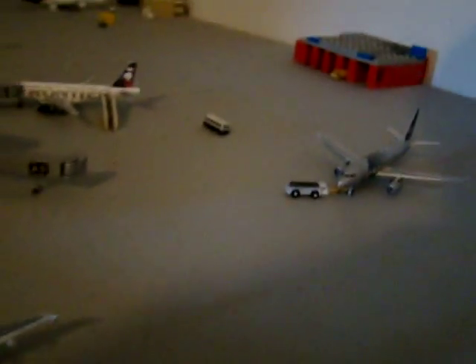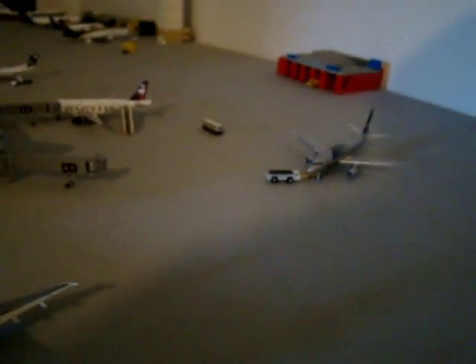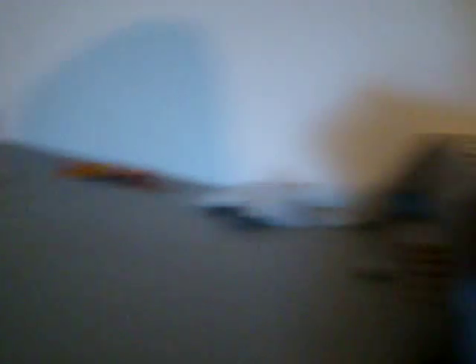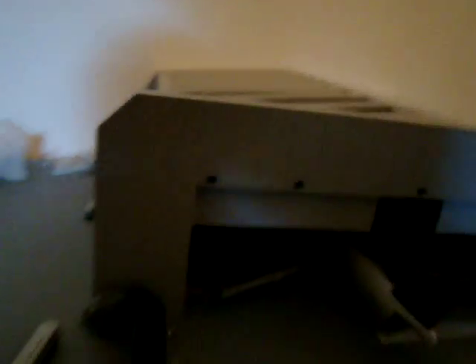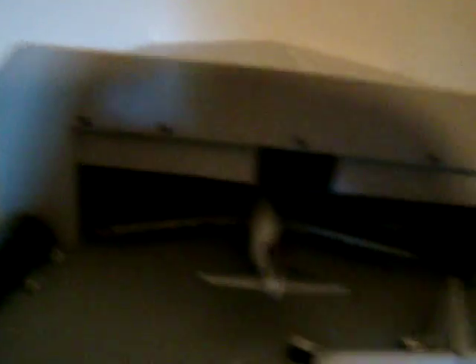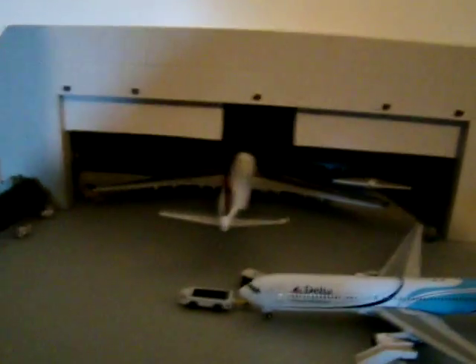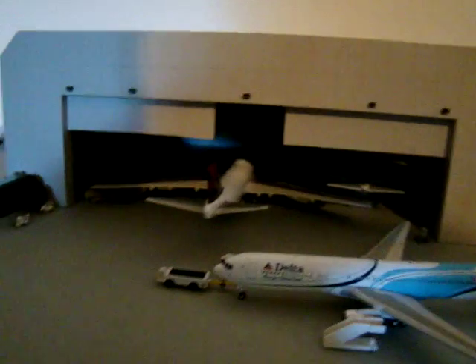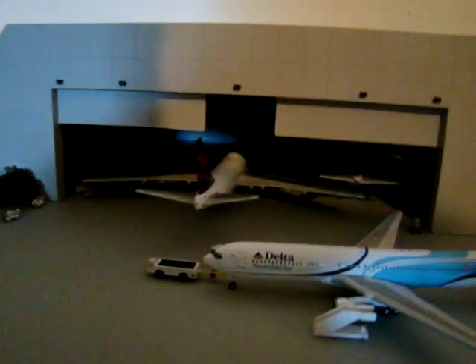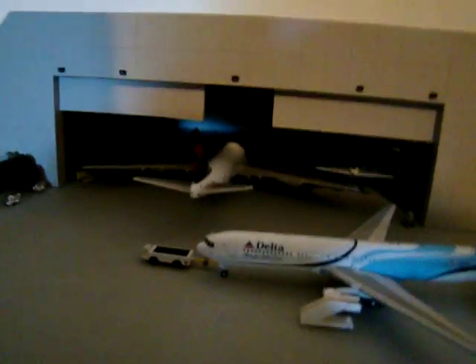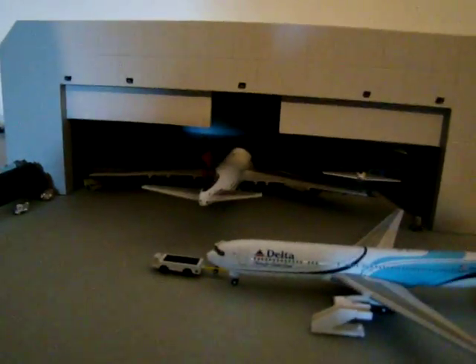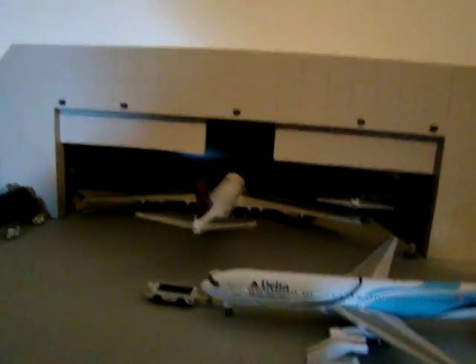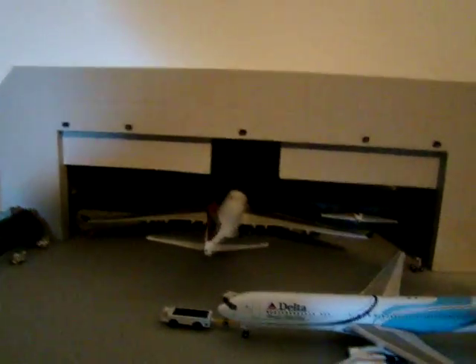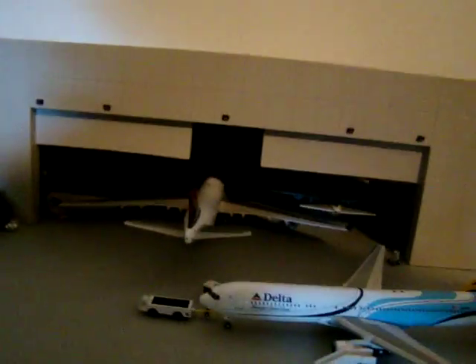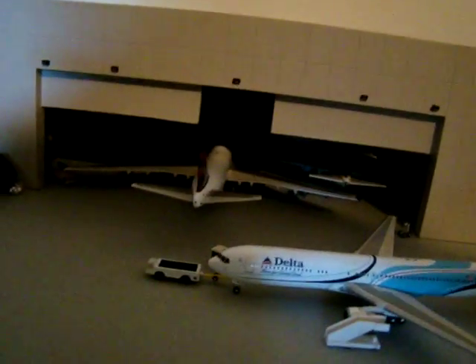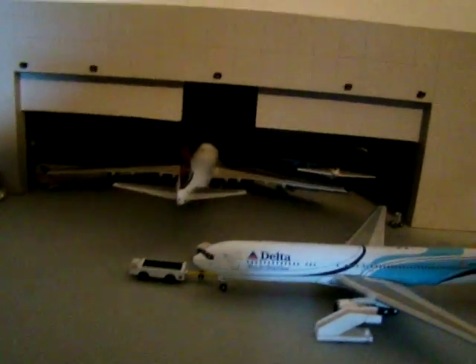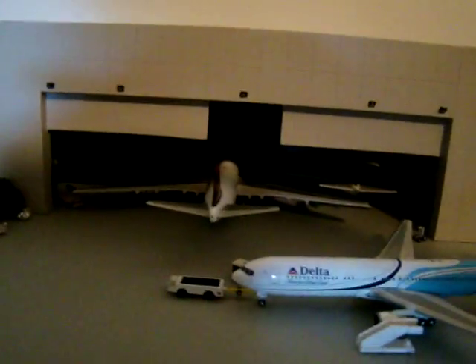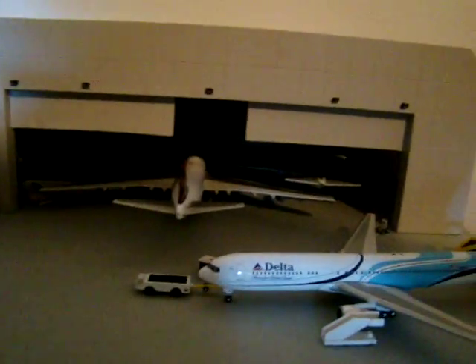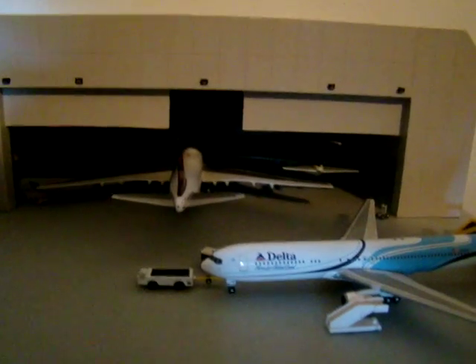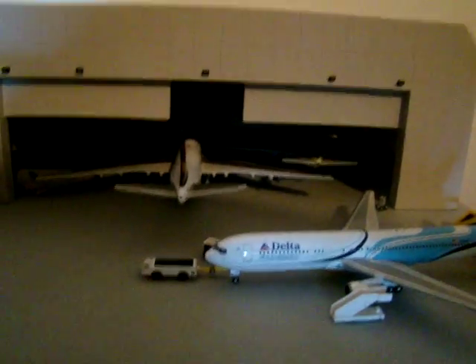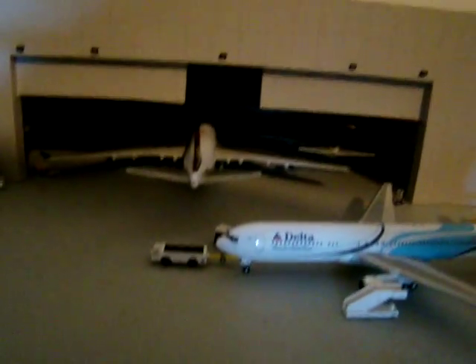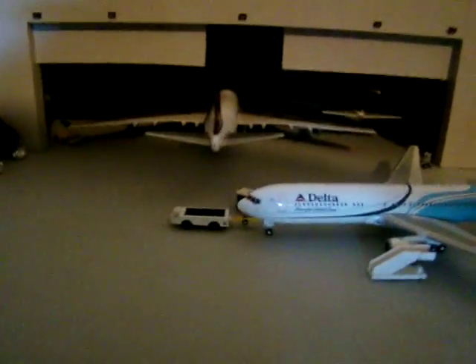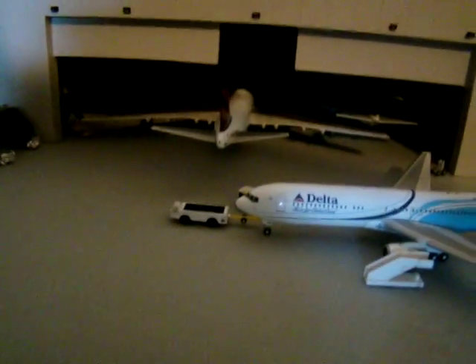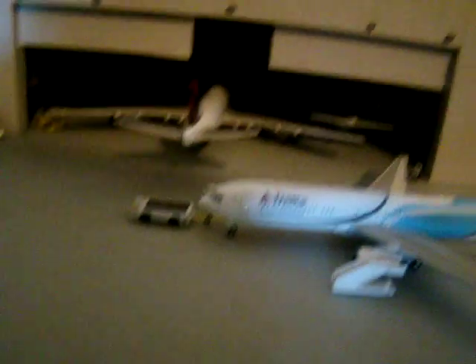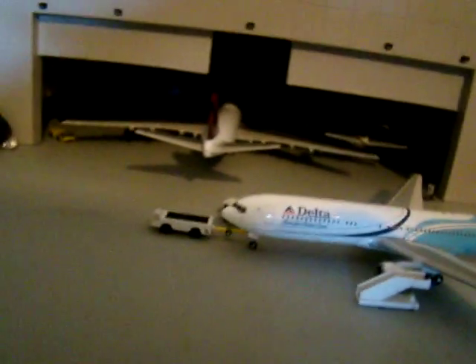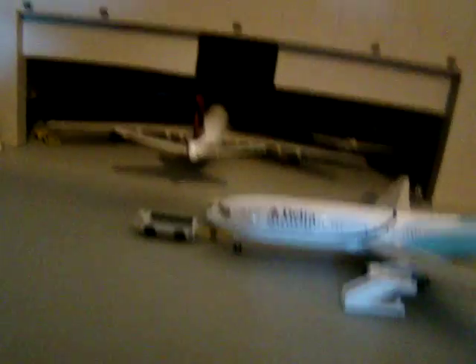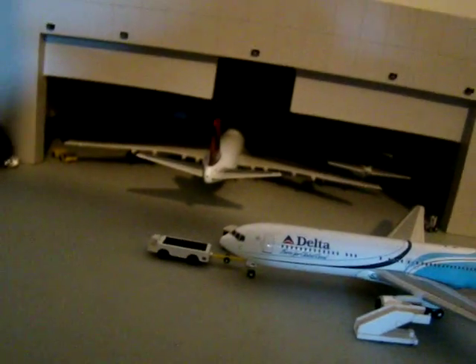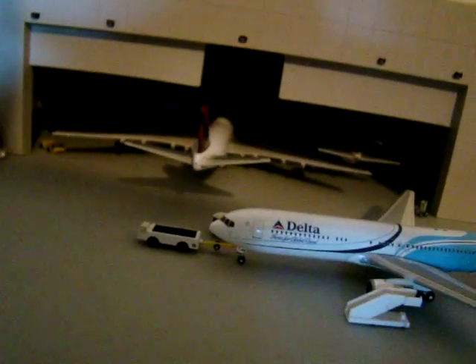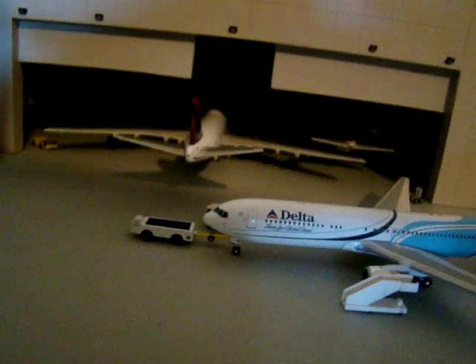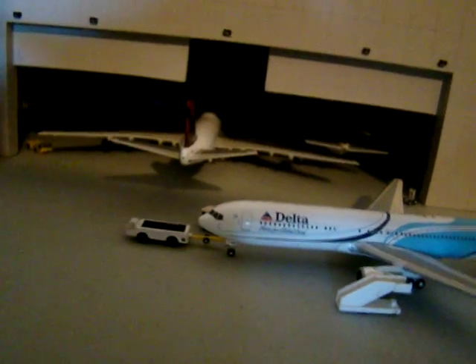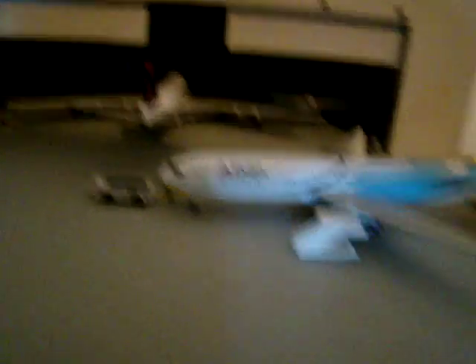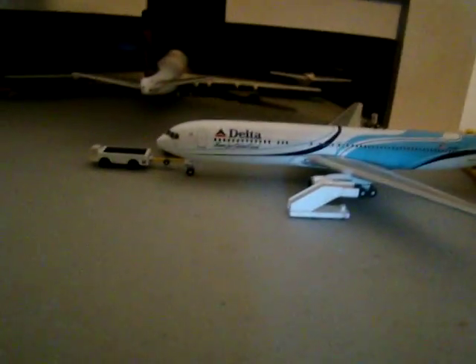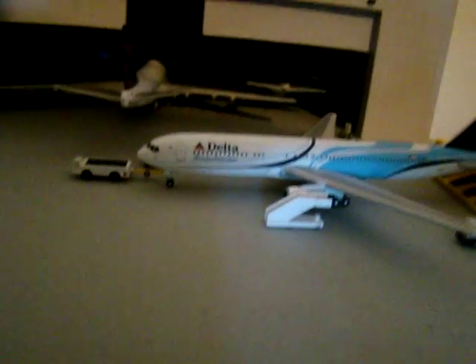NWA — rate, comment, subscribe, feedback positive or negative. Thank you all for watching. I encourage everybody to start collecting, or get one plane or whatever. Thank you for watching.